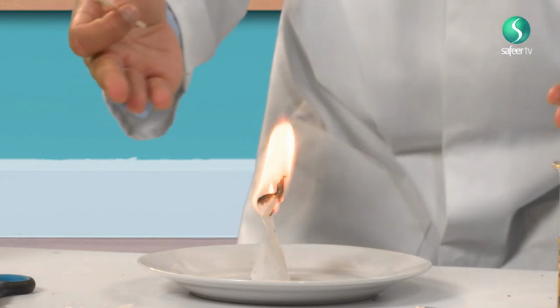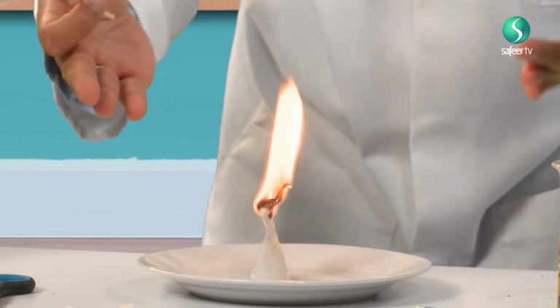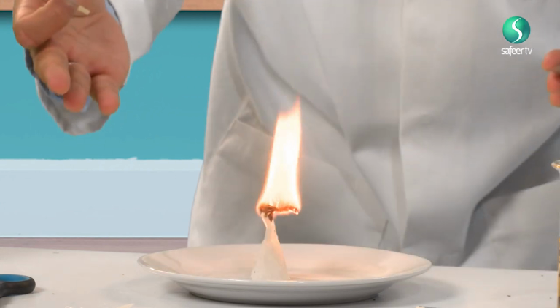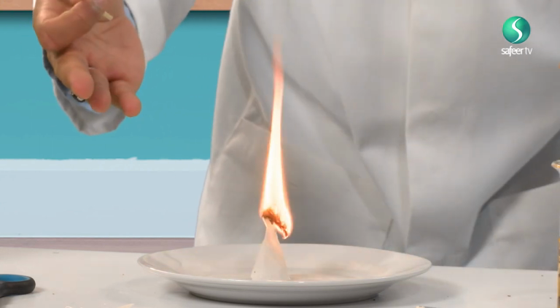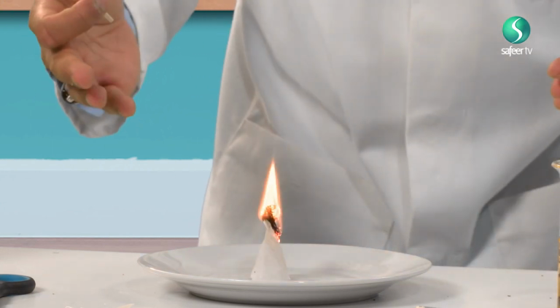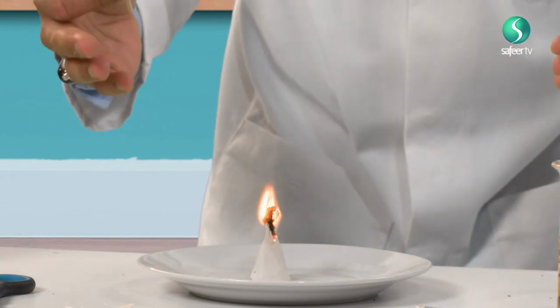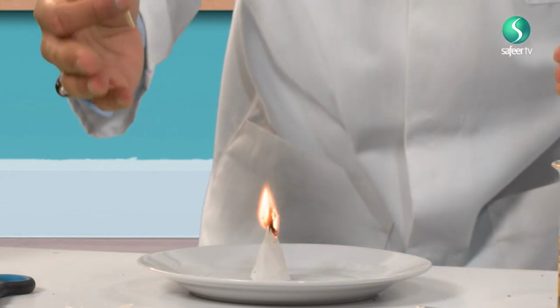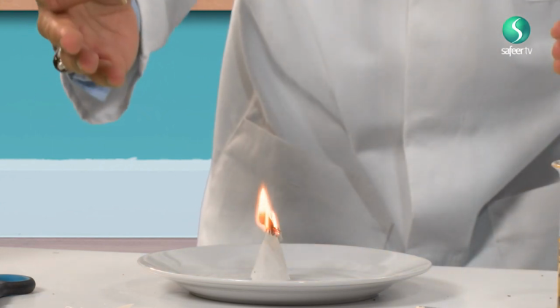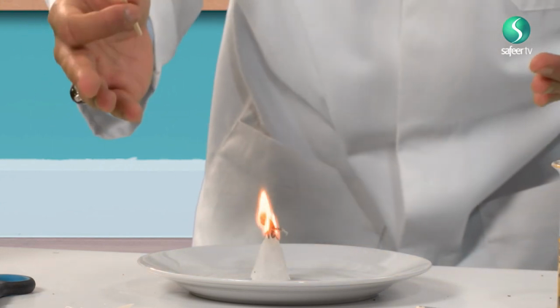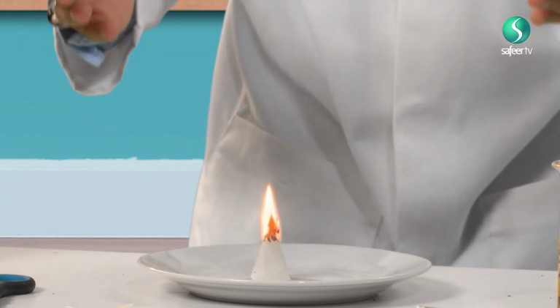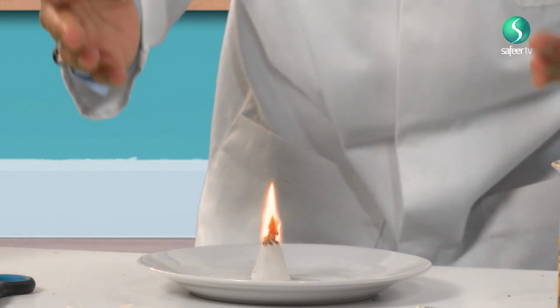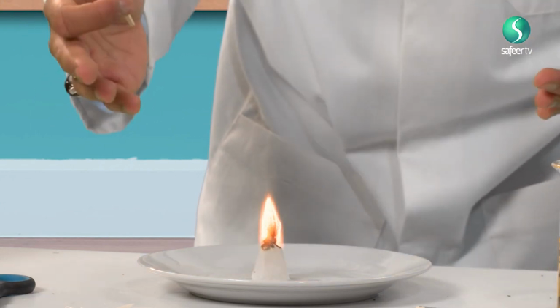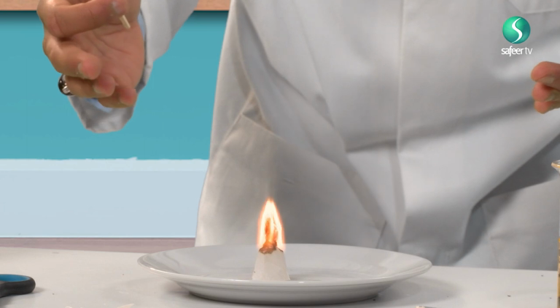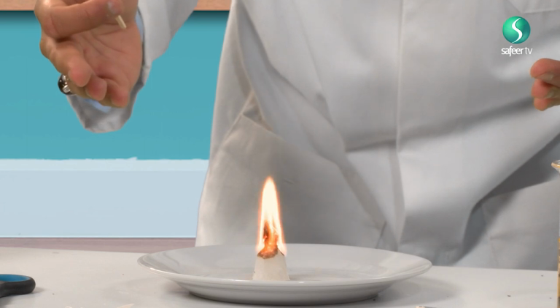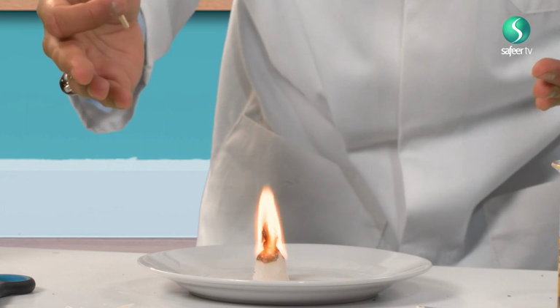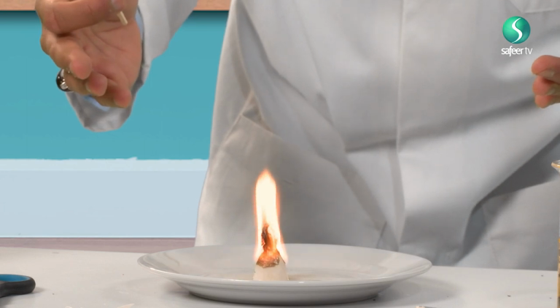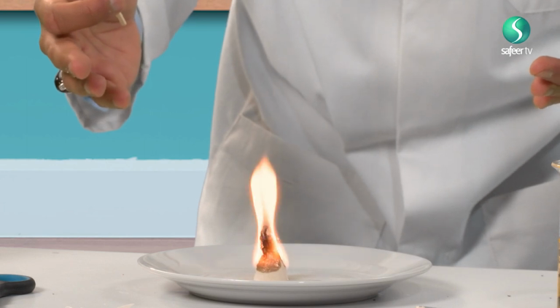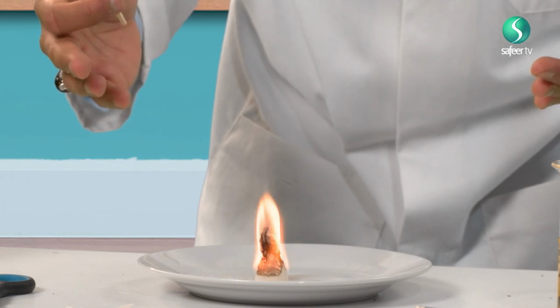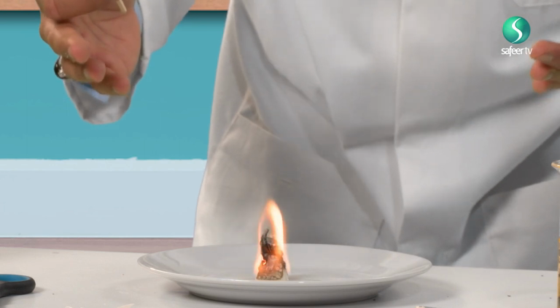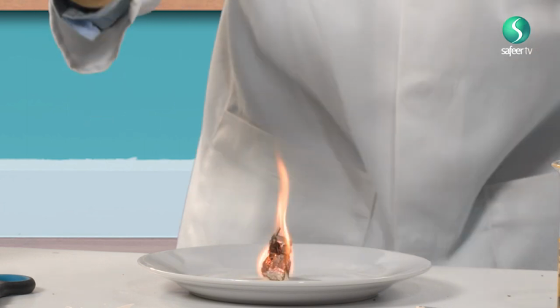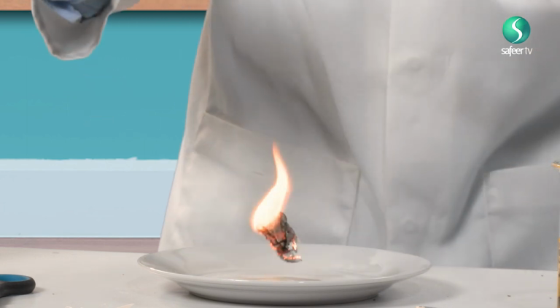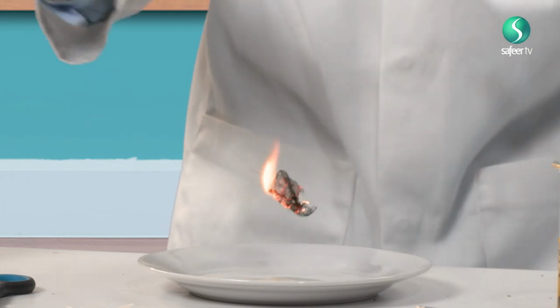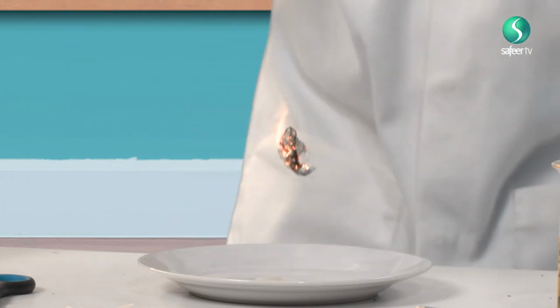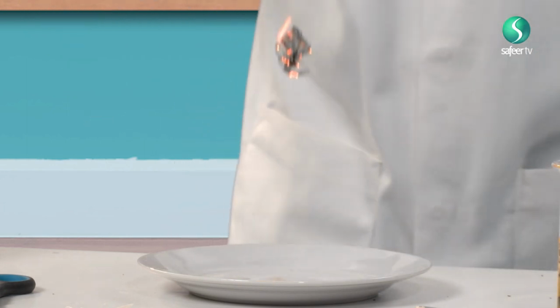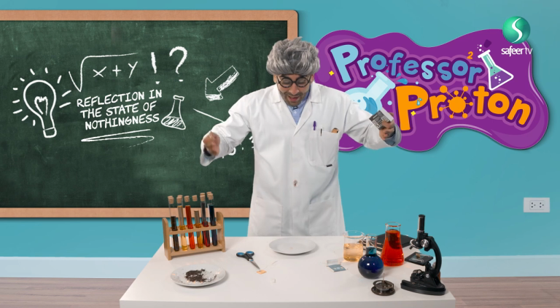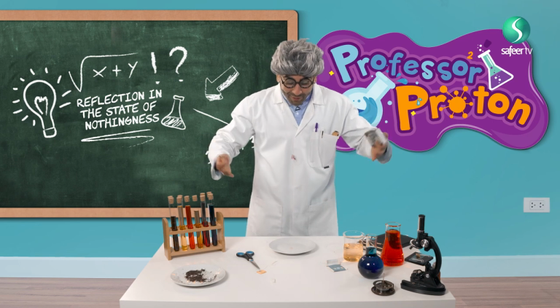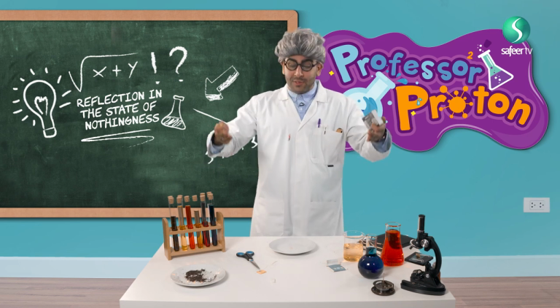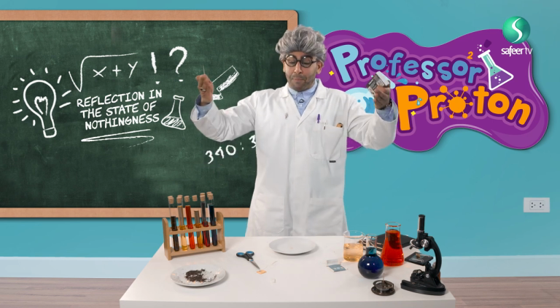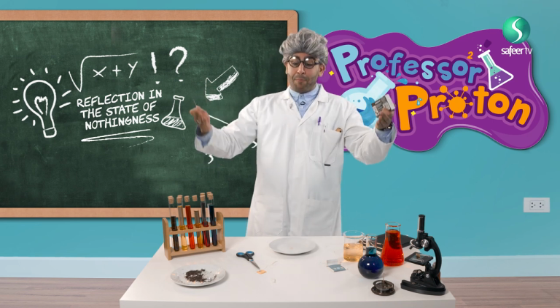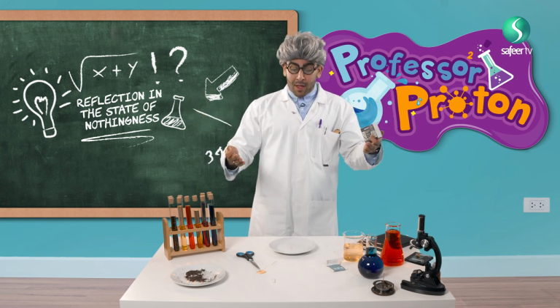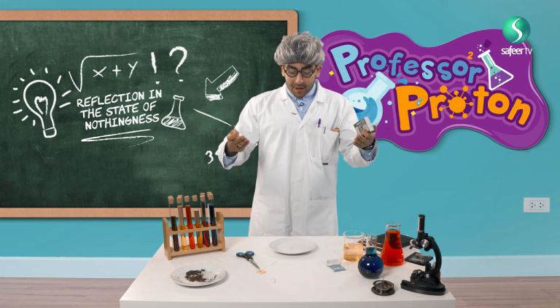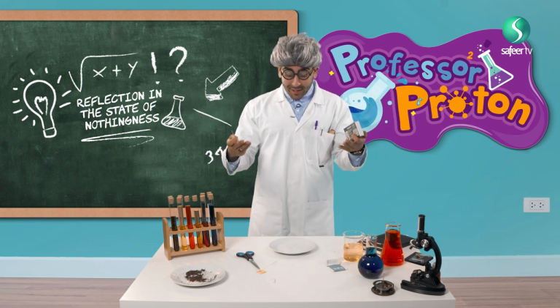Look at it on fire! Oh, wow — it goes up, up, up, up, up. Ta-da!